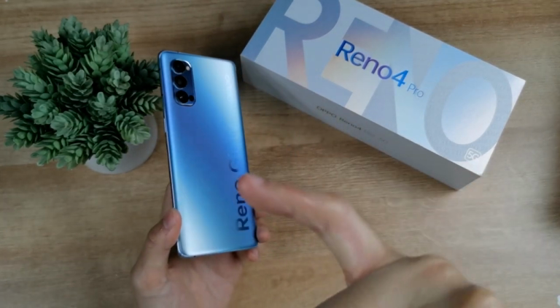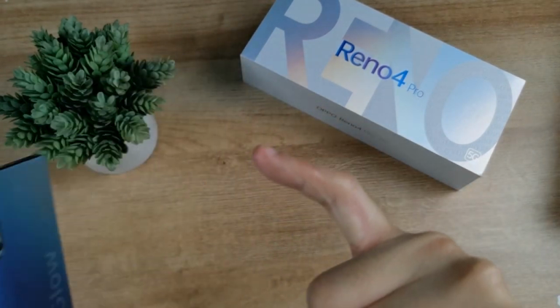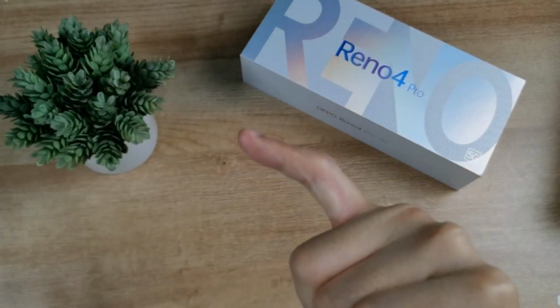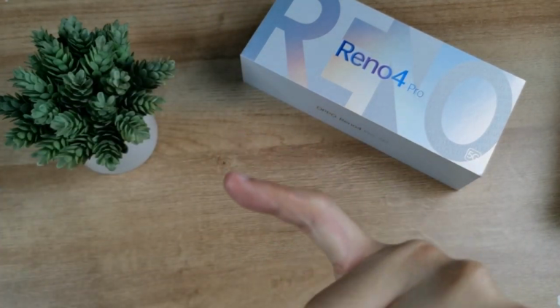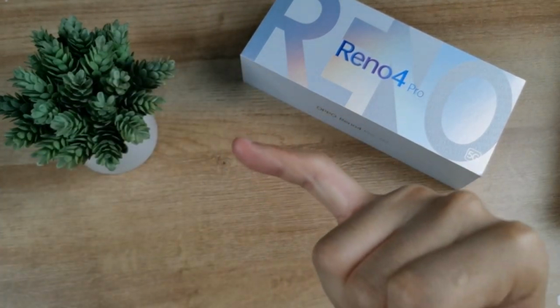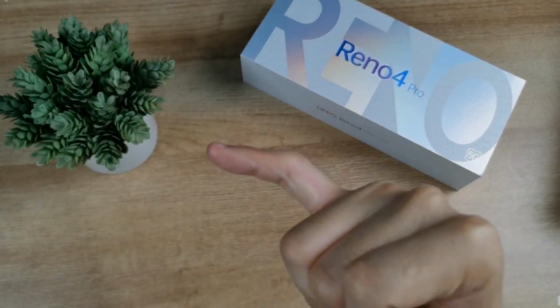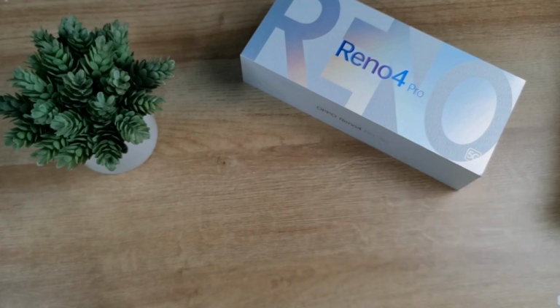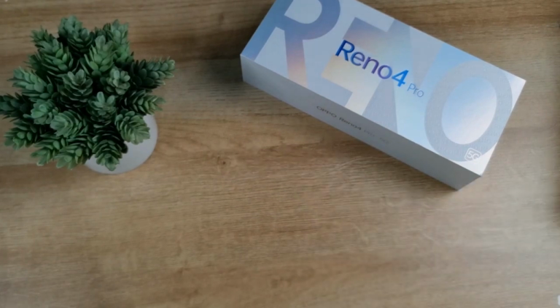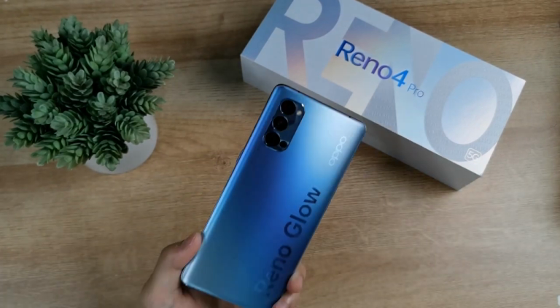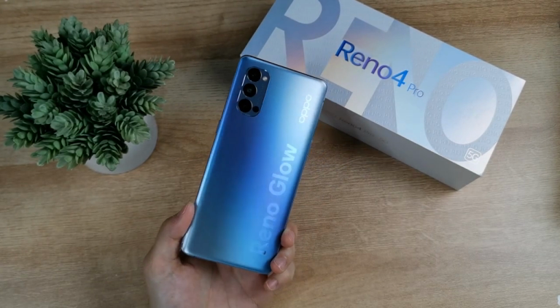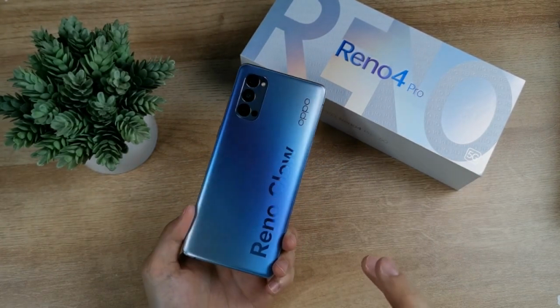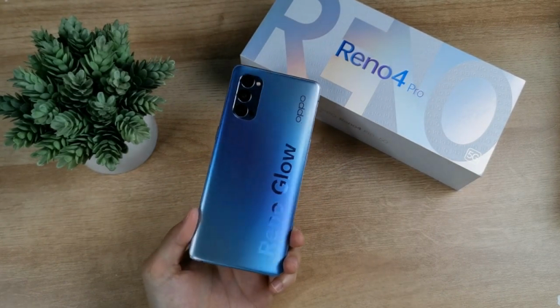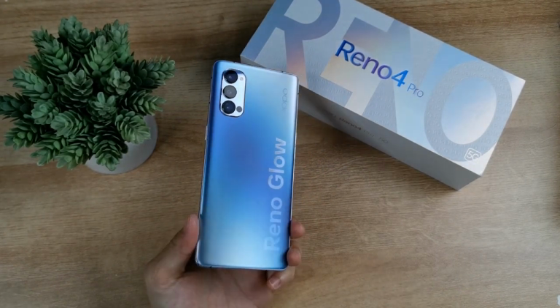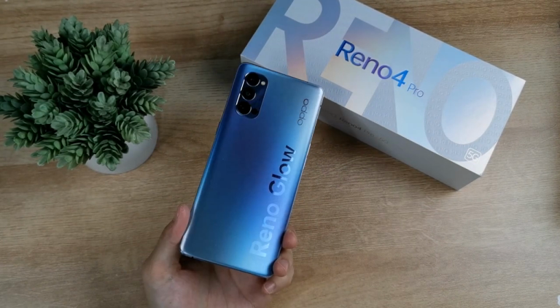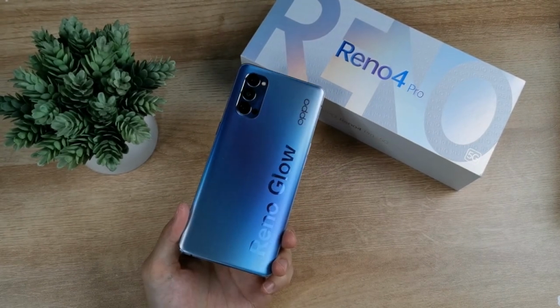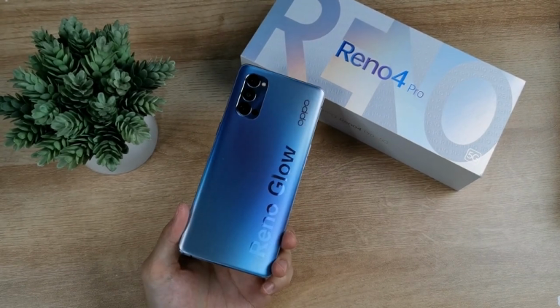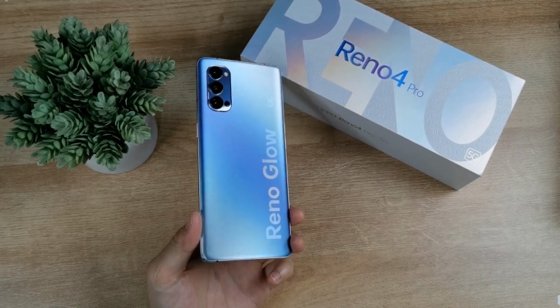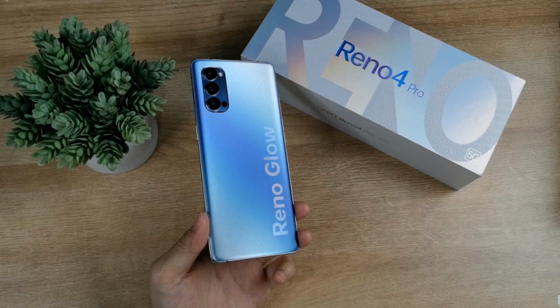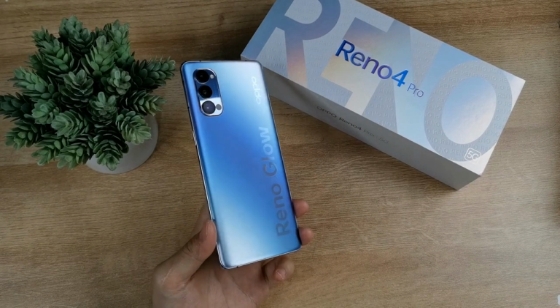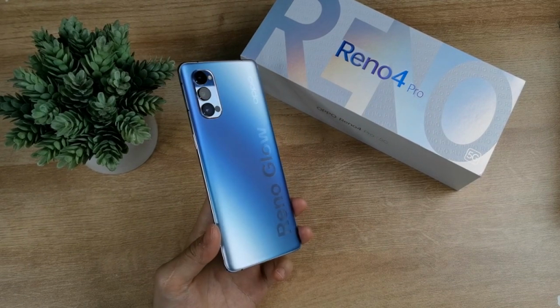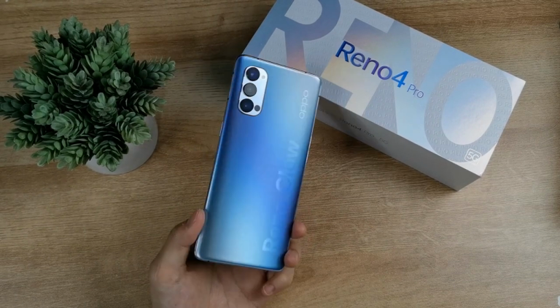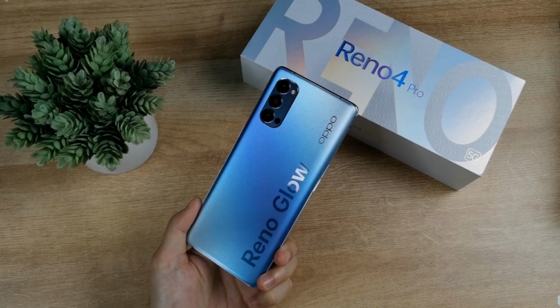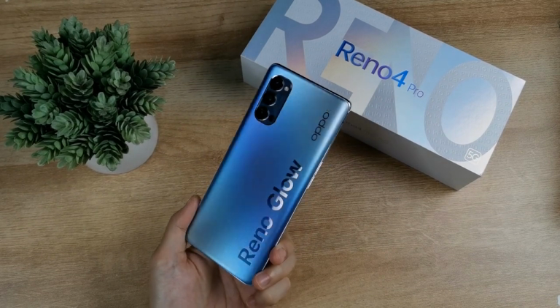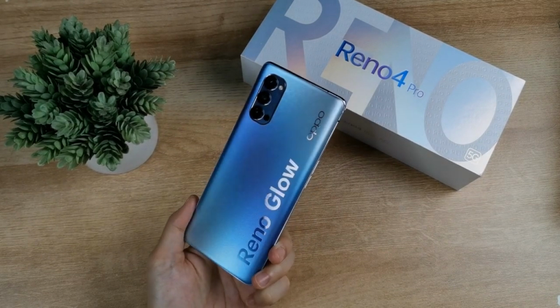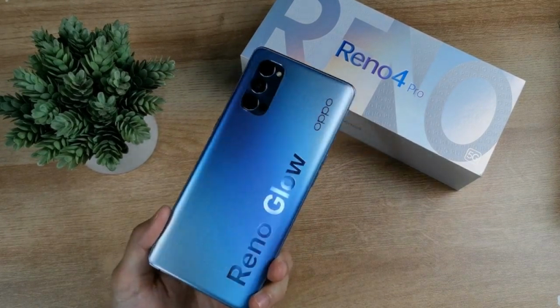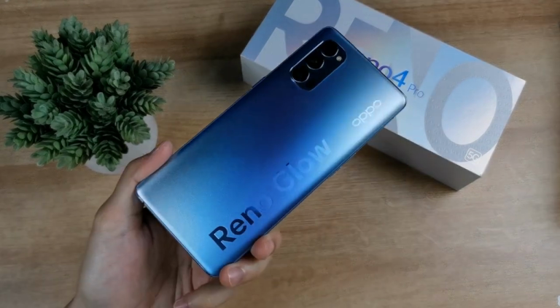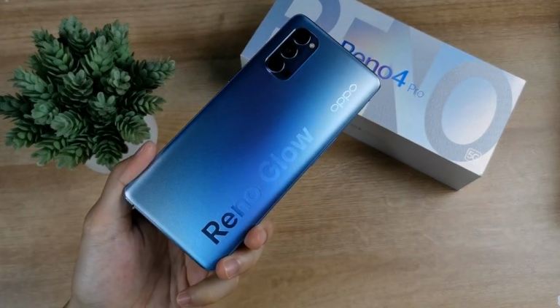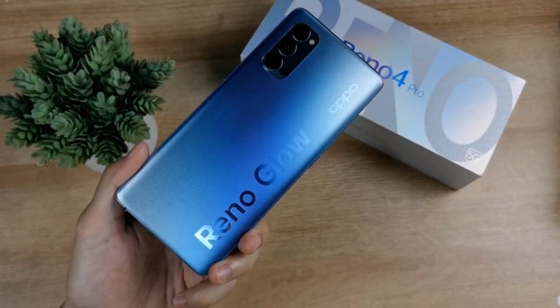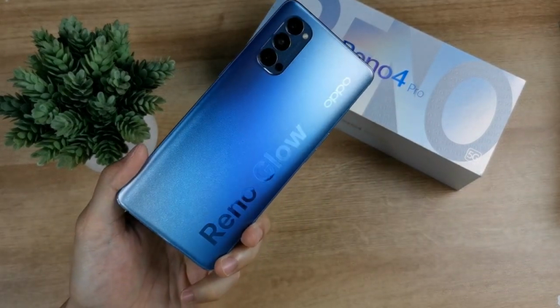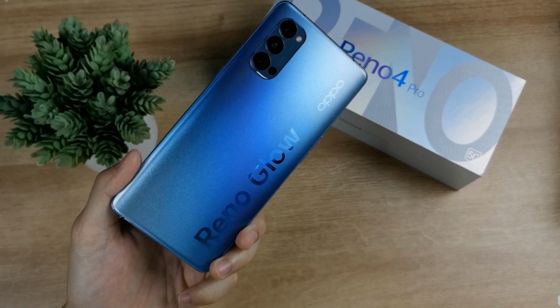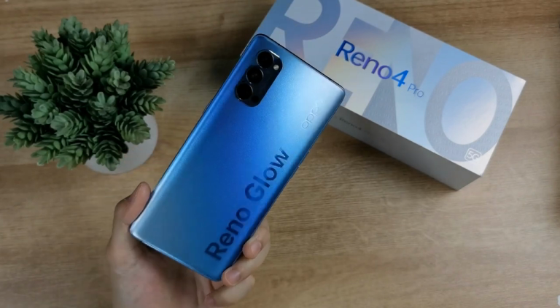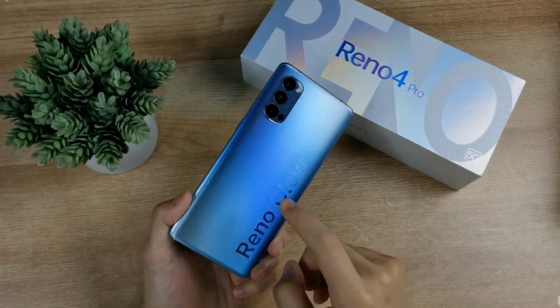Personally, it's the Rino Glow branding — it's shiny. I'm giving you the same impression: if you like this kind of finish, please comment.